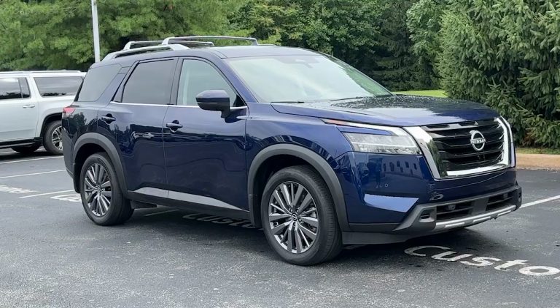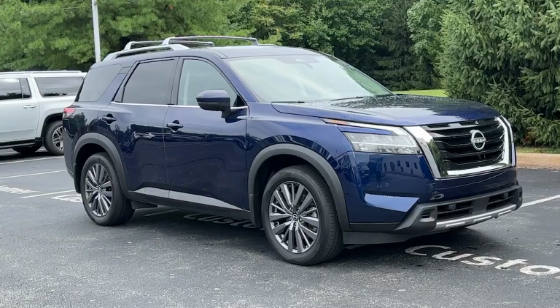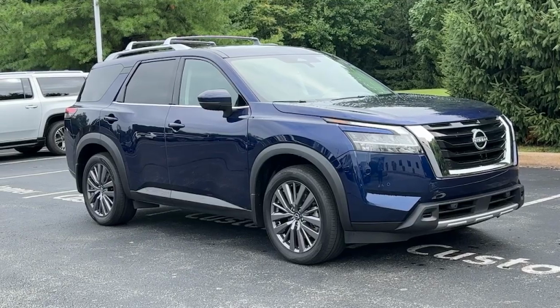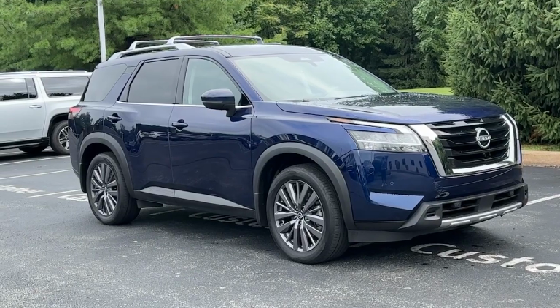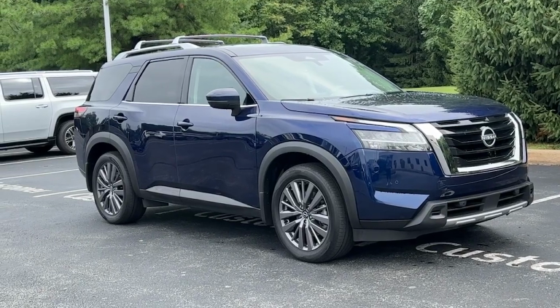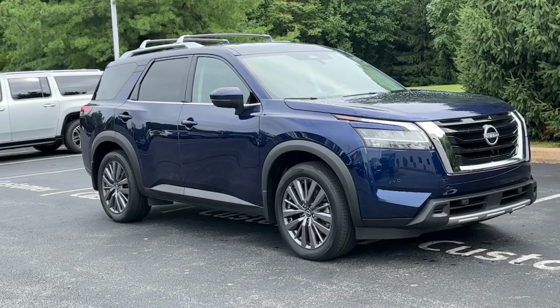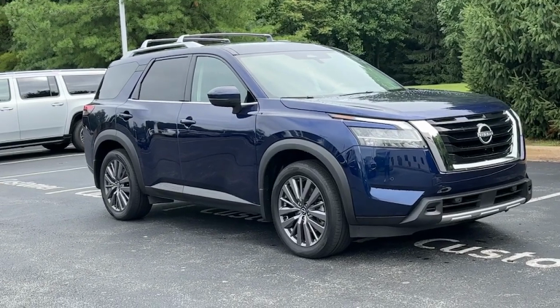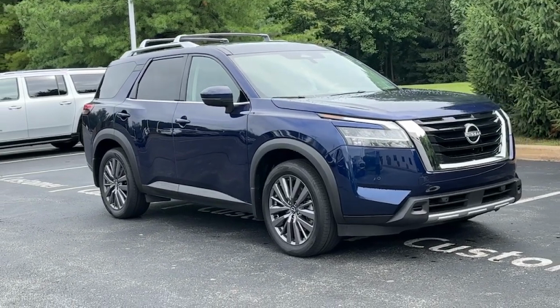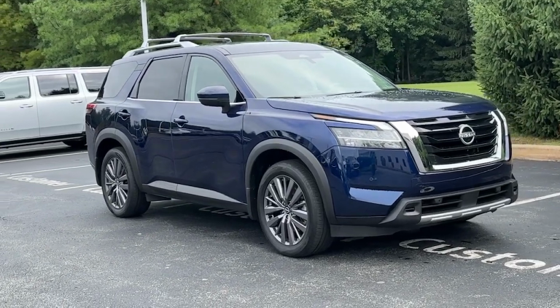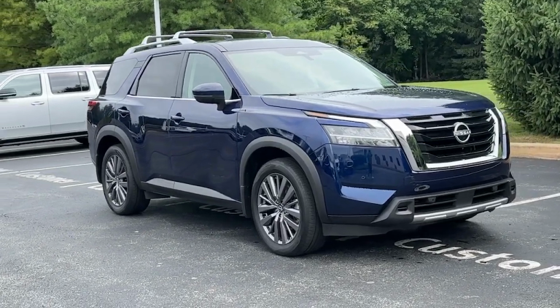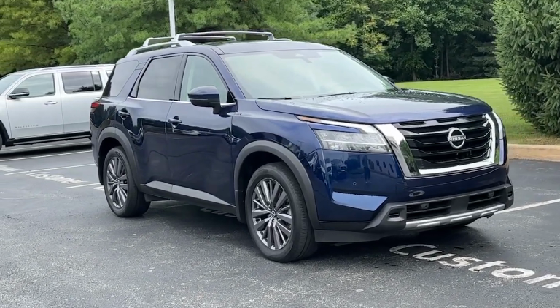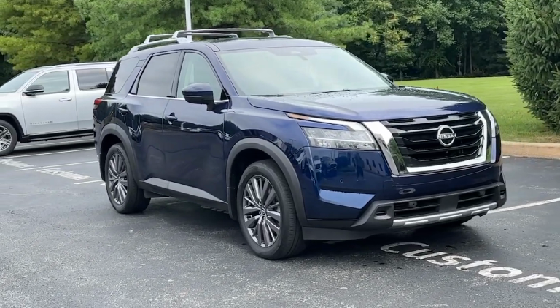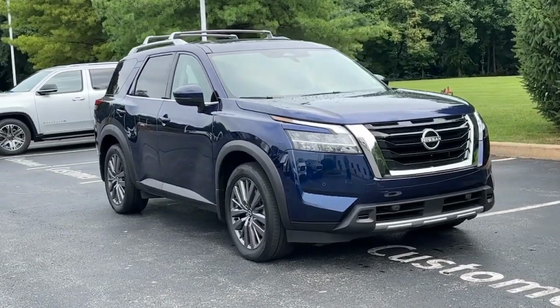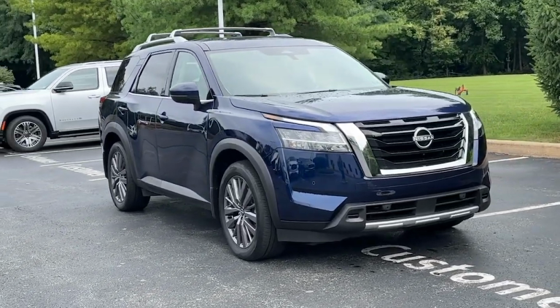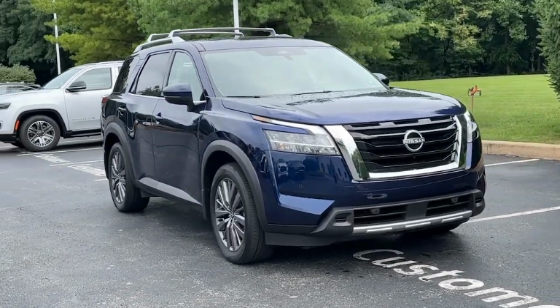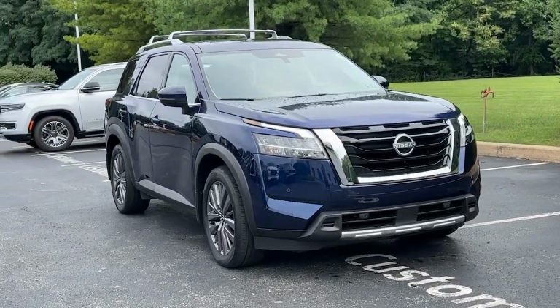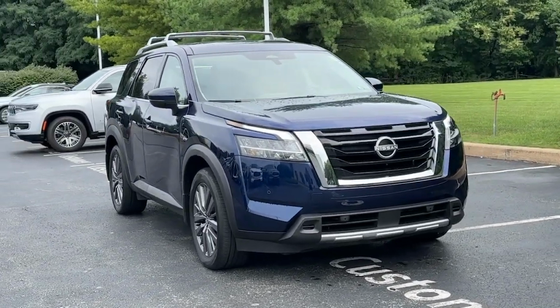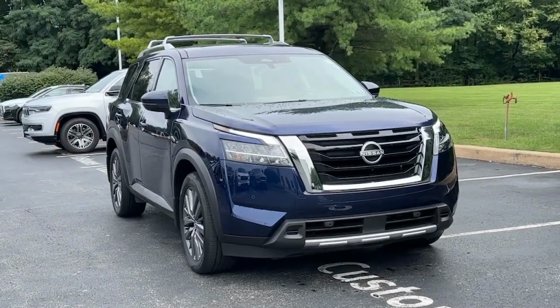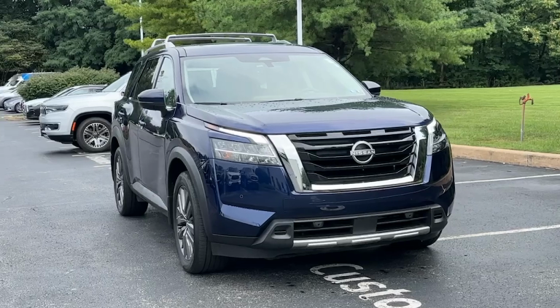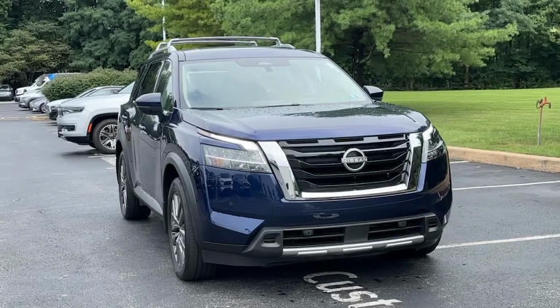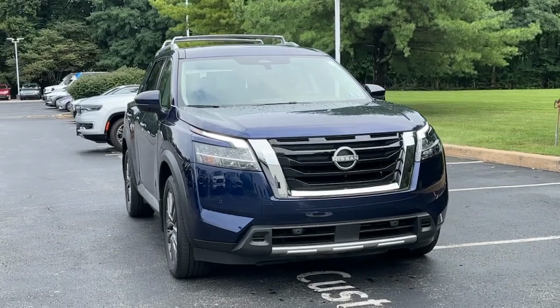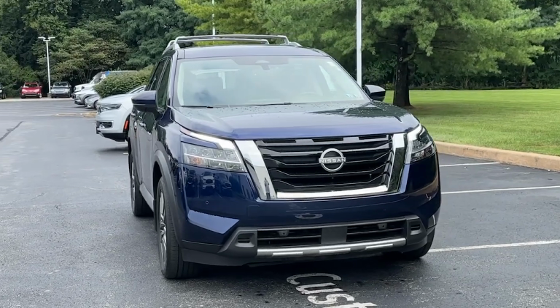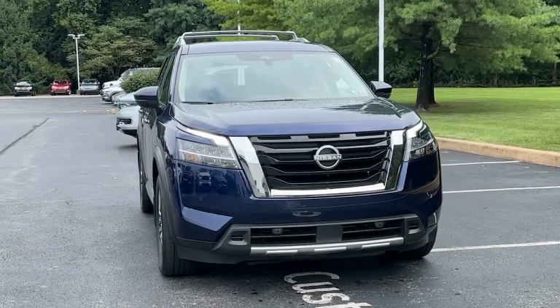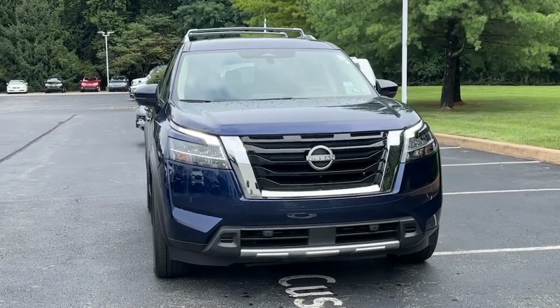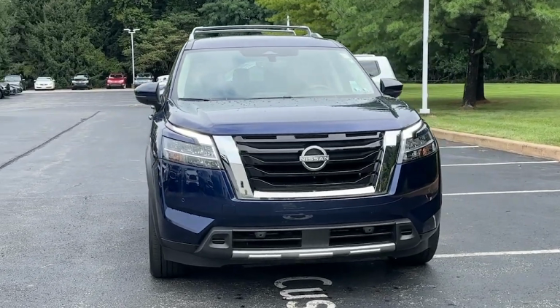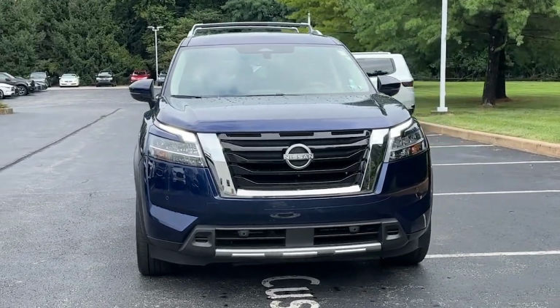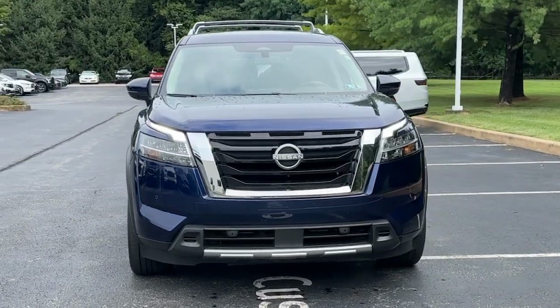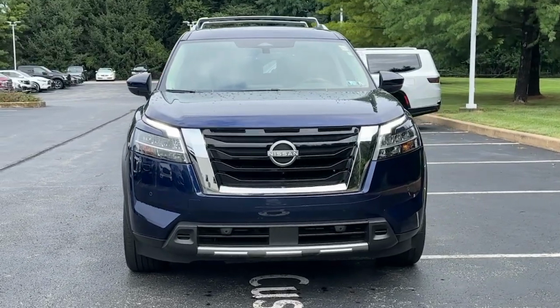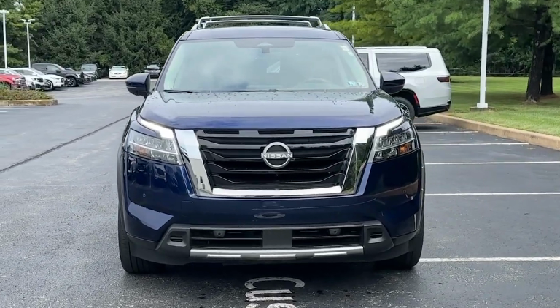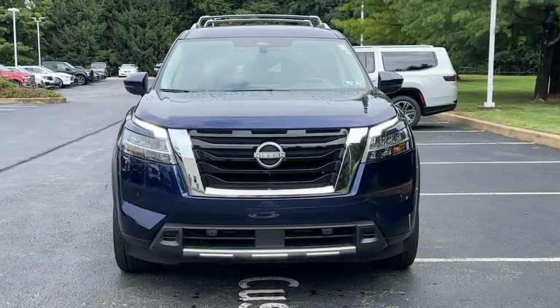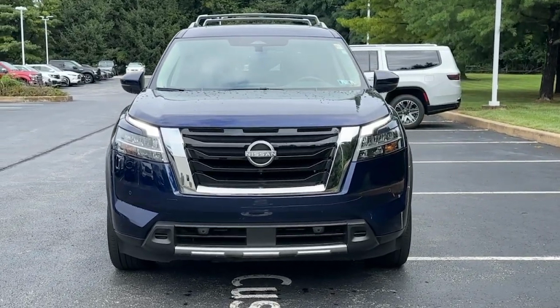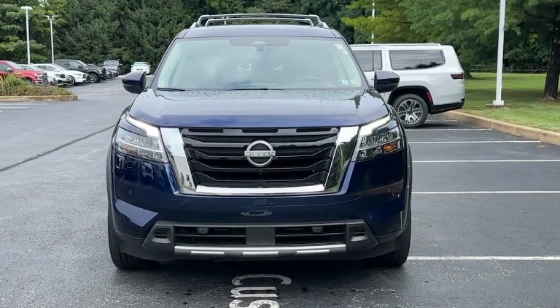Here is a wonderful 2023 Nissan Pathfinder. This vehicle is an outstanding buy with fewer than 25,000 miles on the odometer.